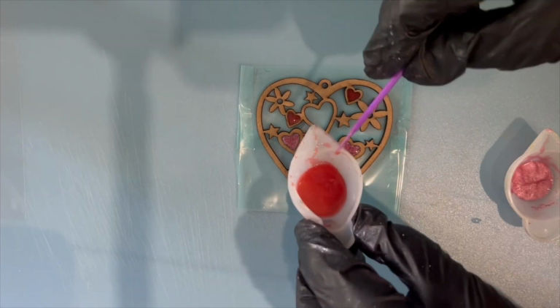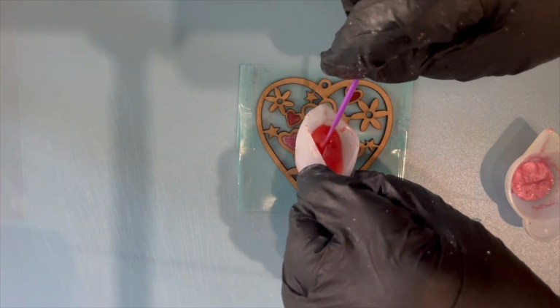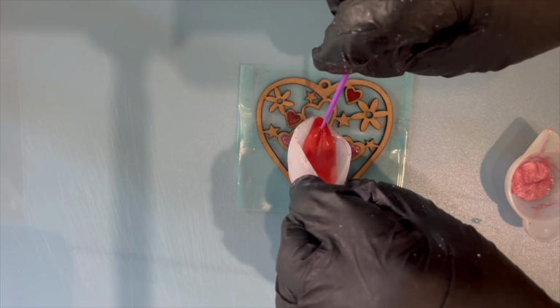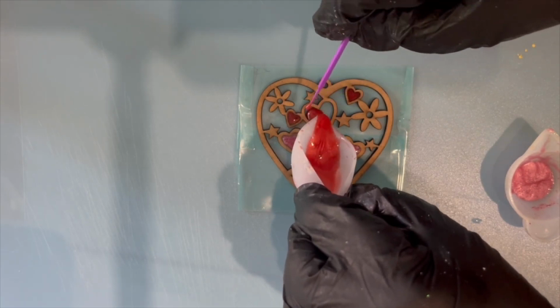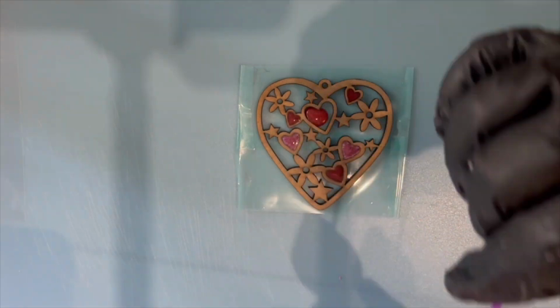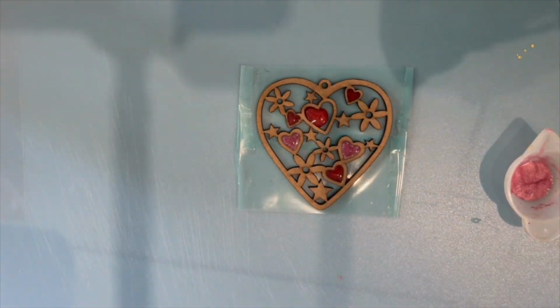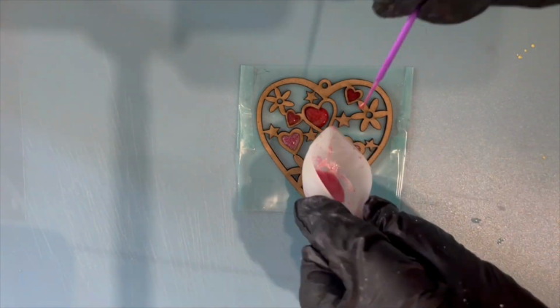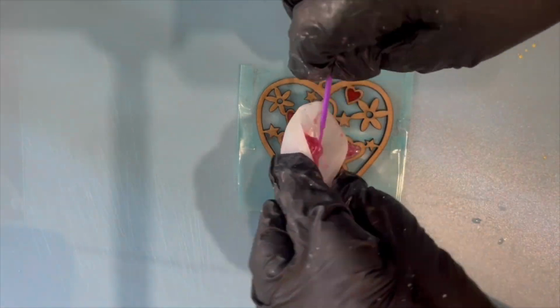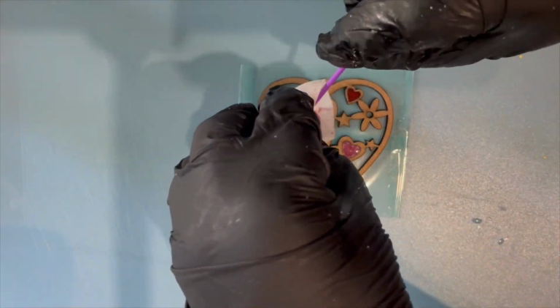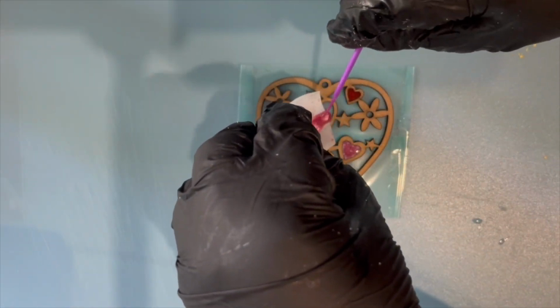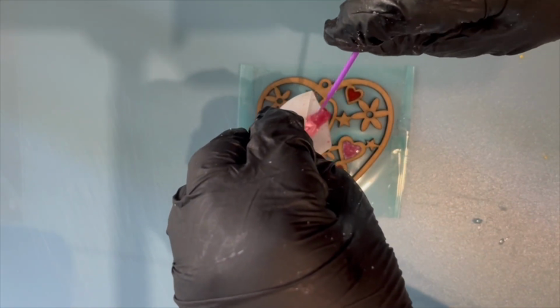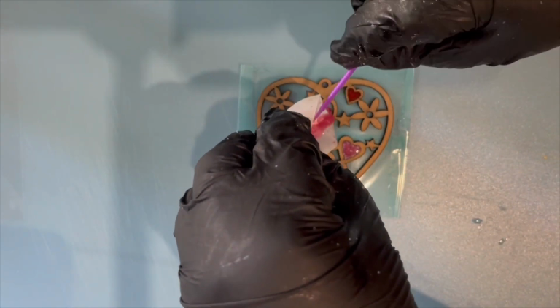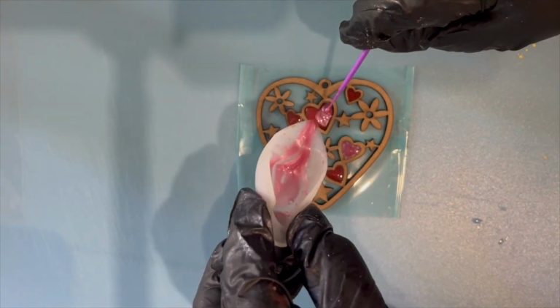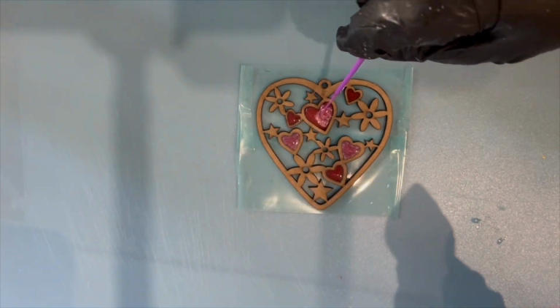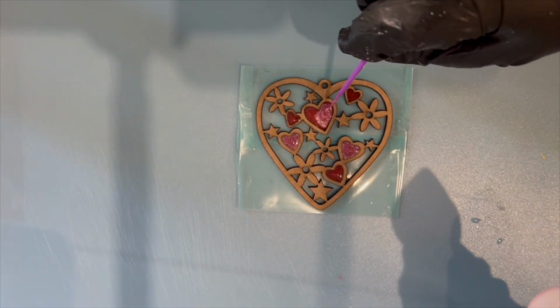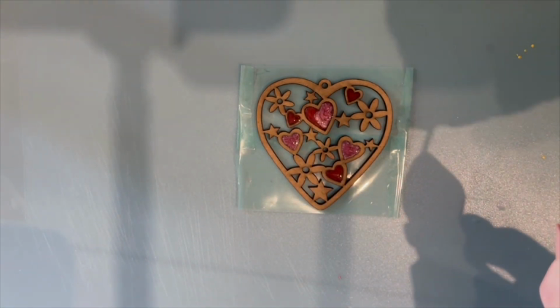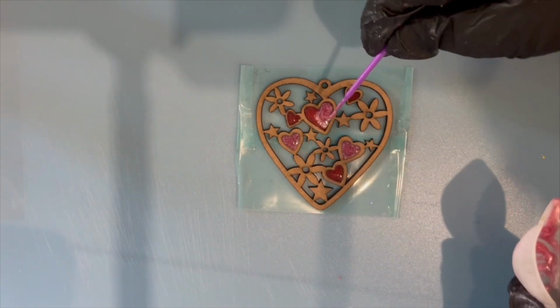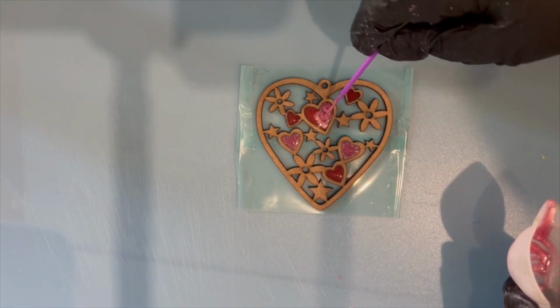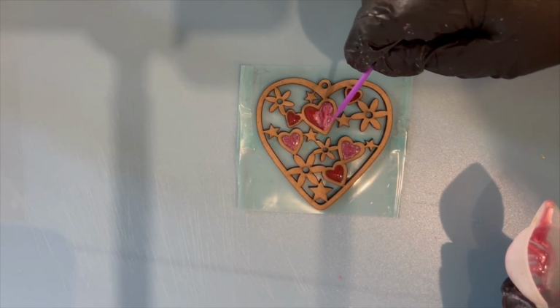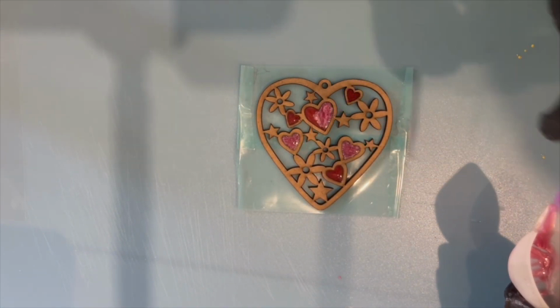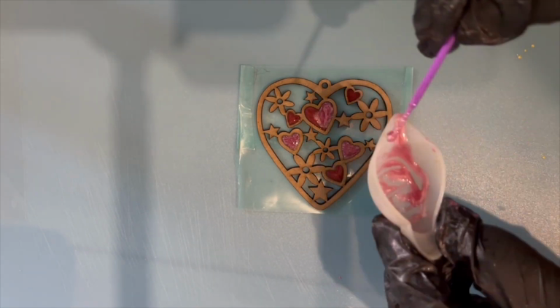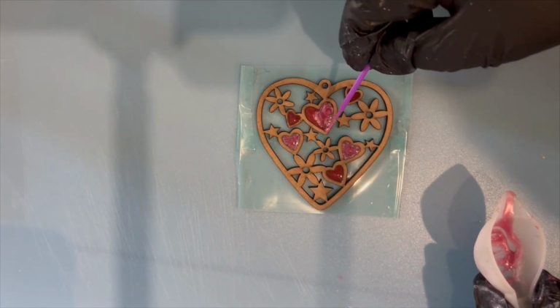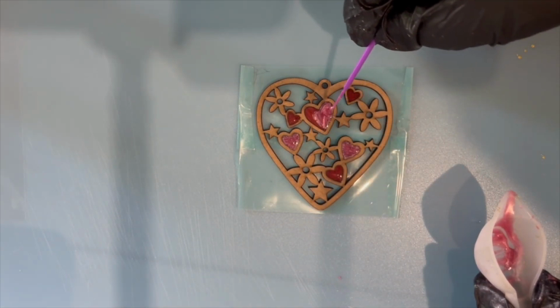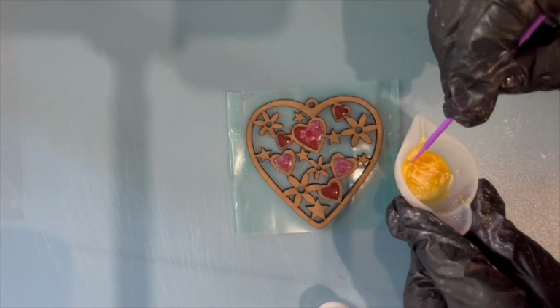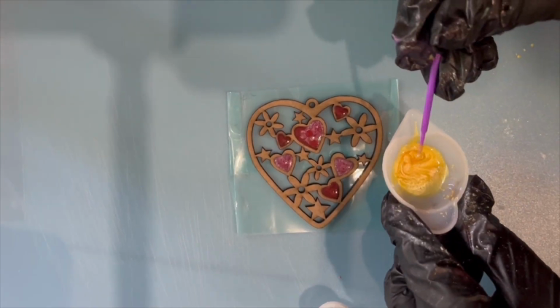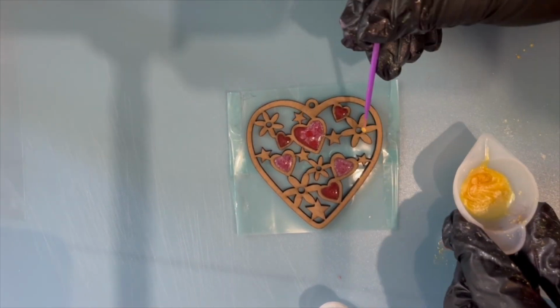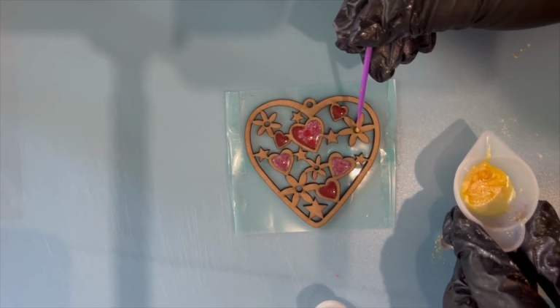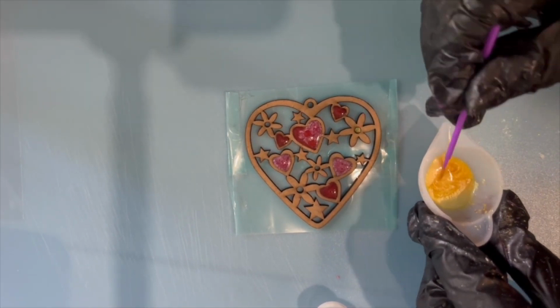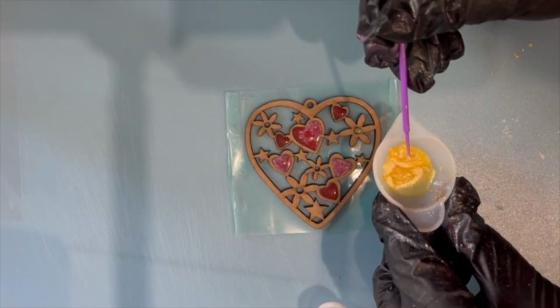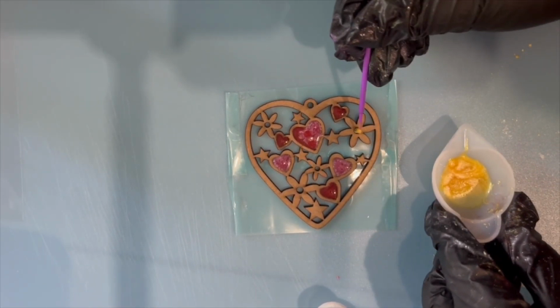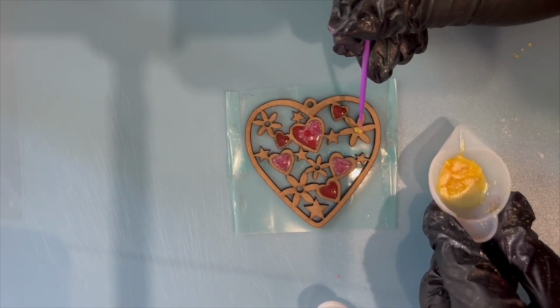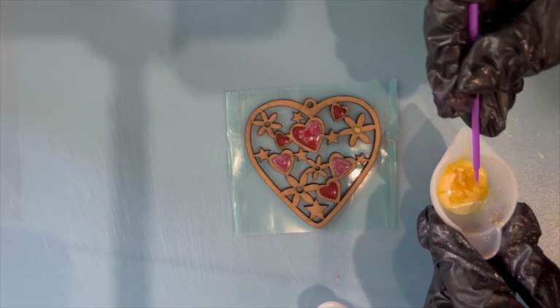You can do this one colour at a time, one area at a time, and then use the UV lamp to cure the resin. I tend to do it for three lots of 60 seconds — a bit of overkill maybe, but that's usually what I feel happy doing.